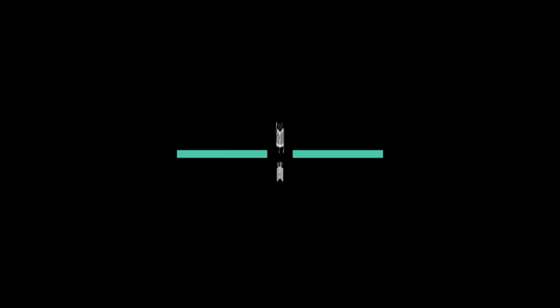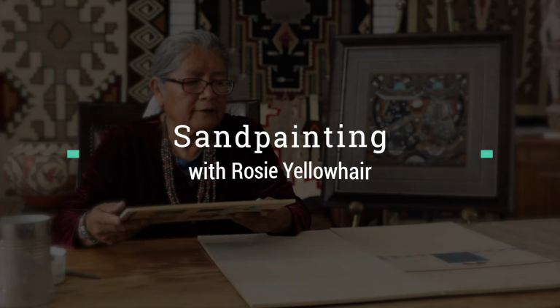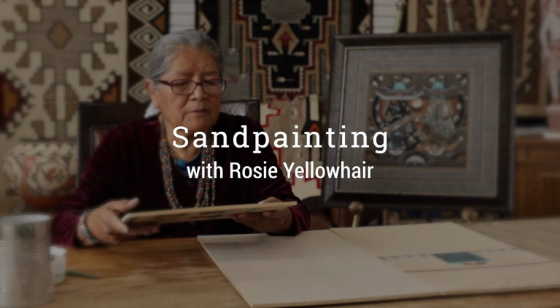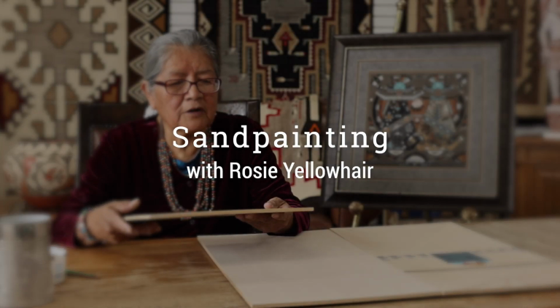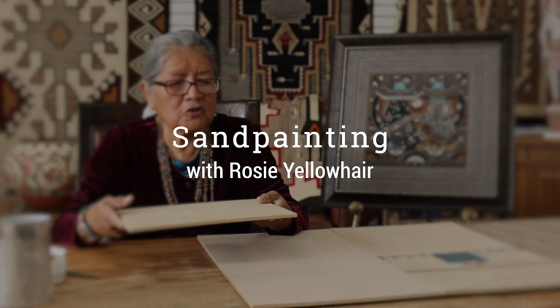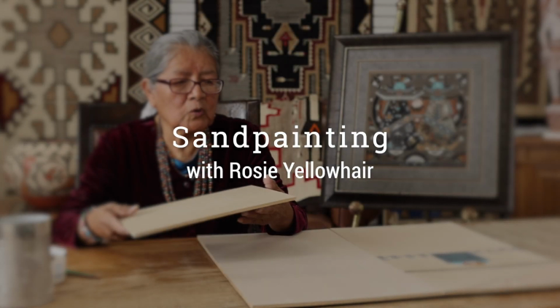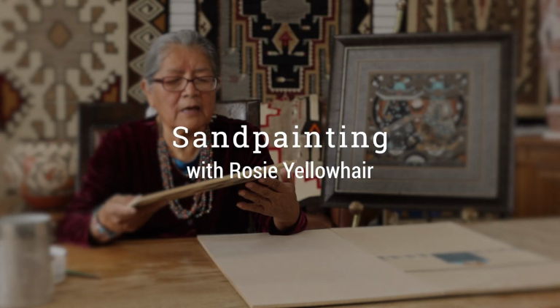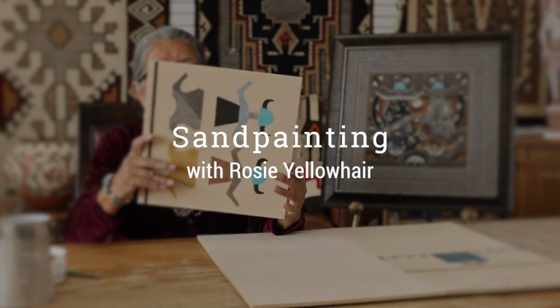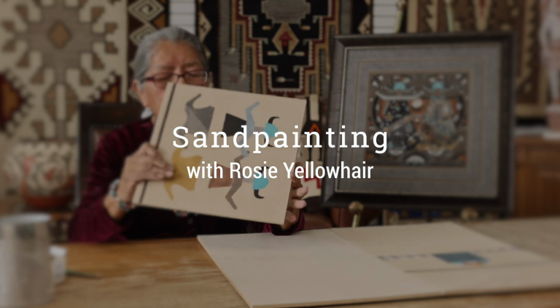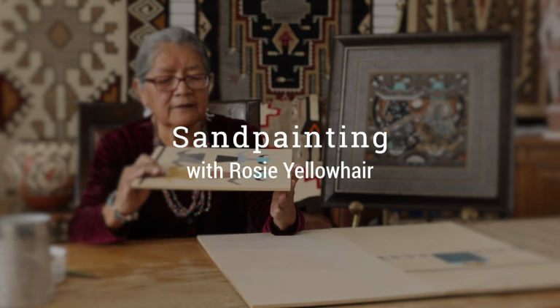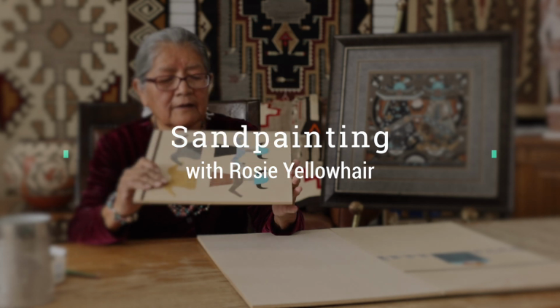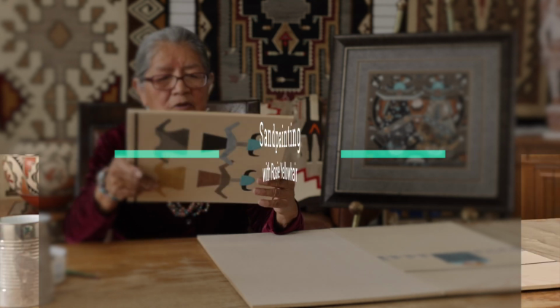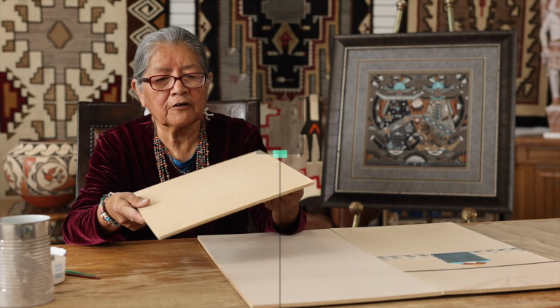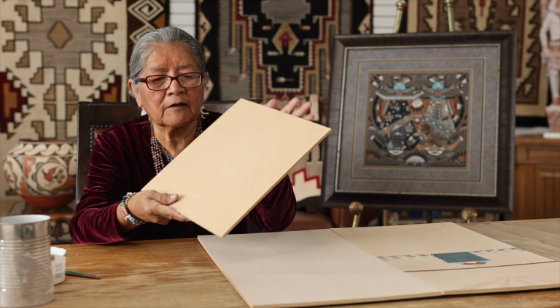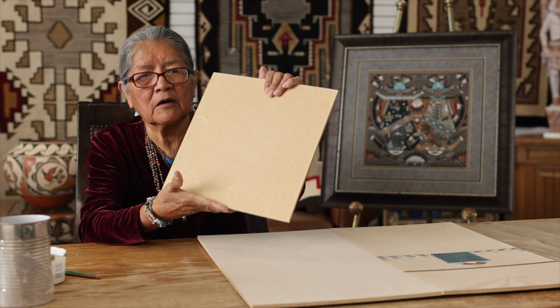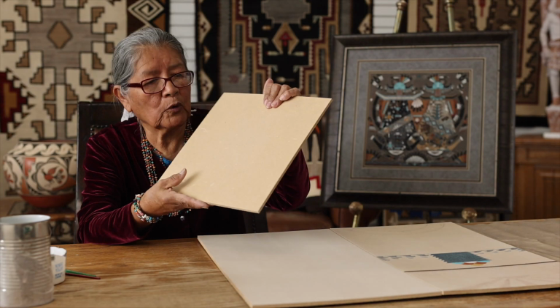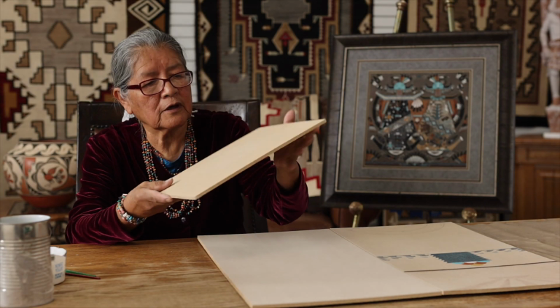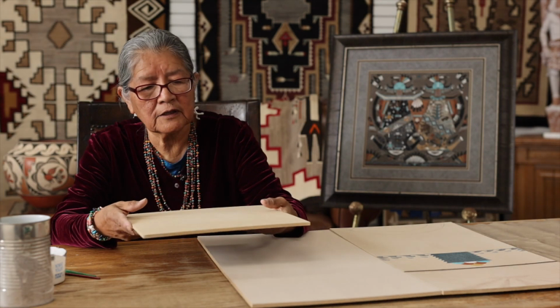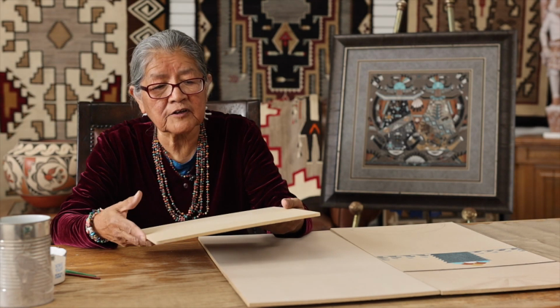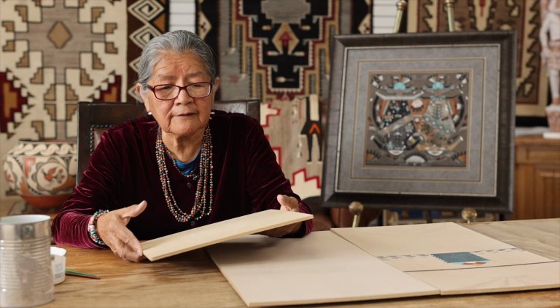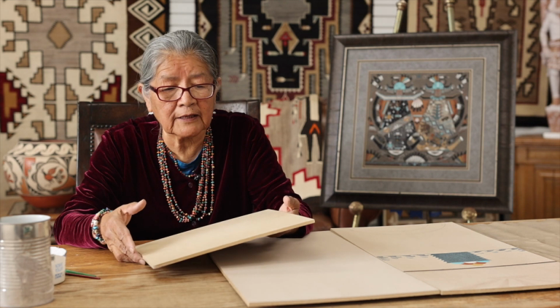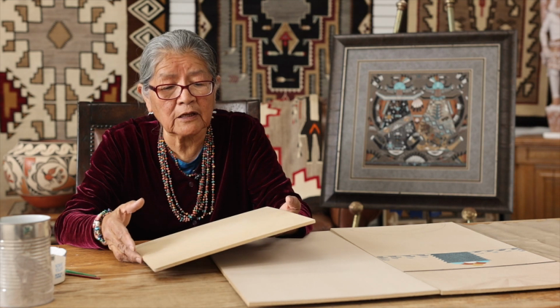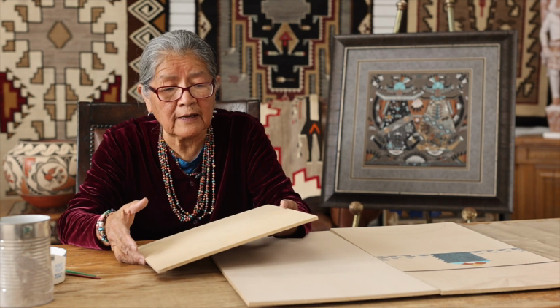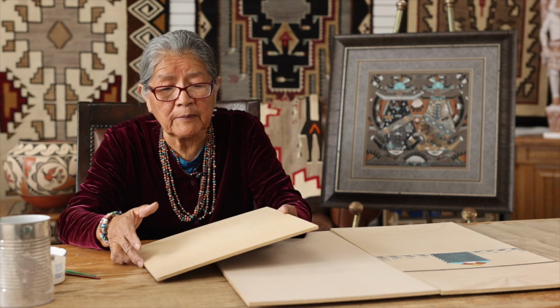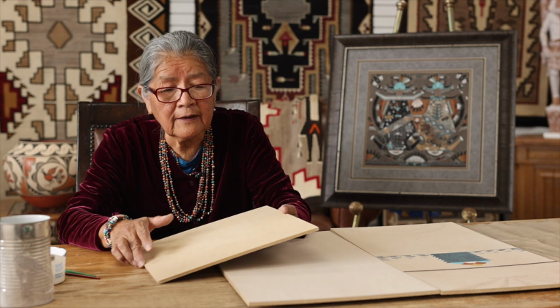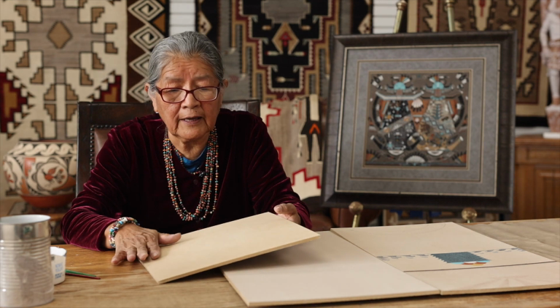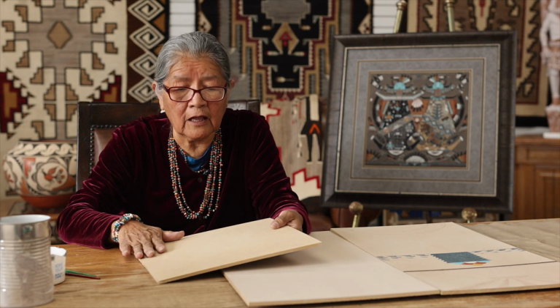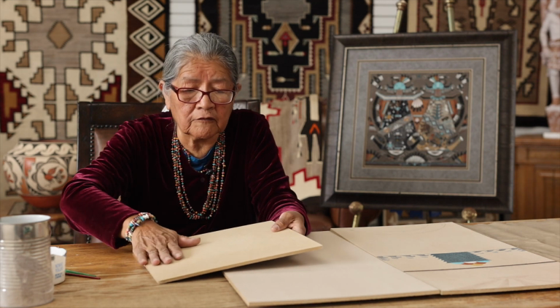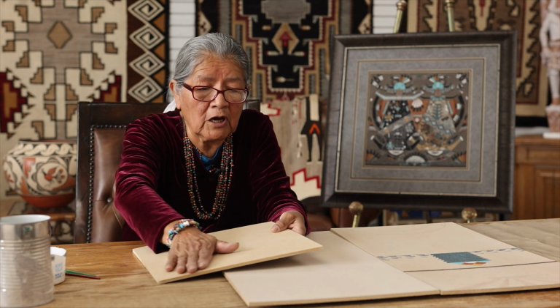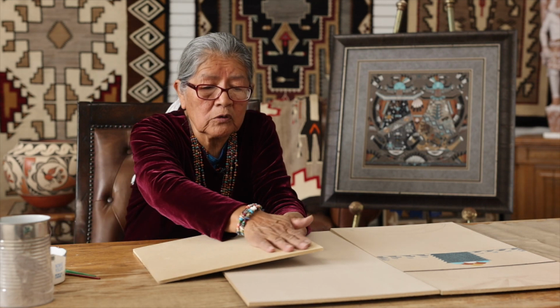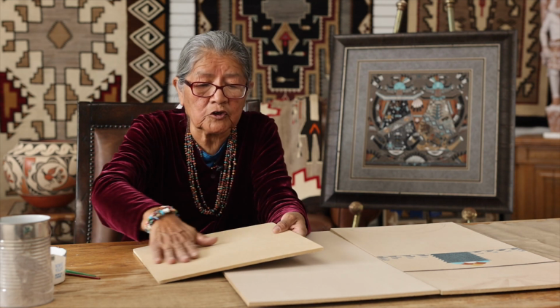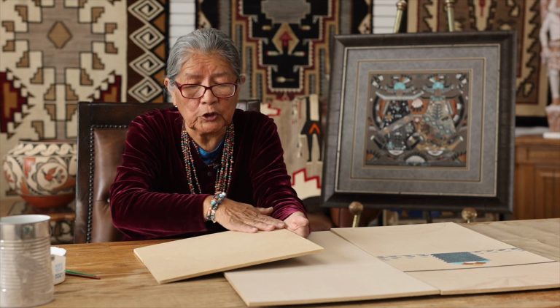When I'm starting to do a permanent sand painting, like I'm doing here, I get my board in different sizes, depending on what size I want to make. And I'll cover my whole surface with glue.